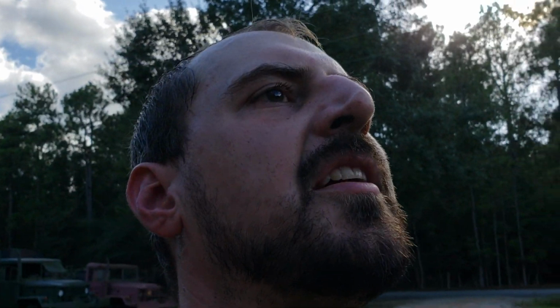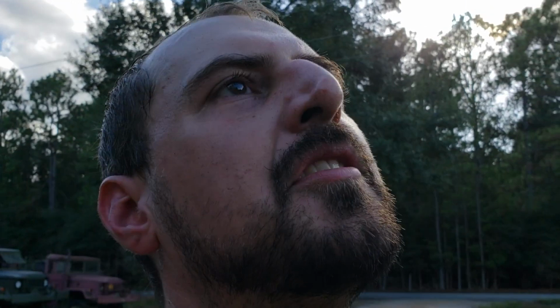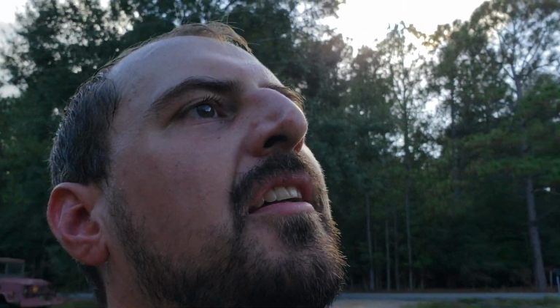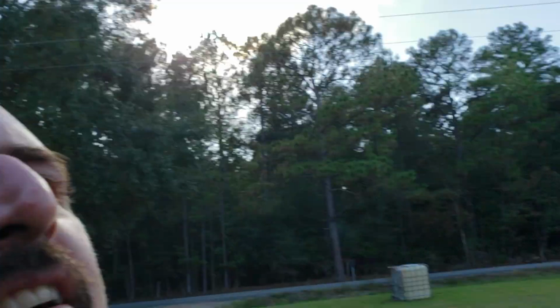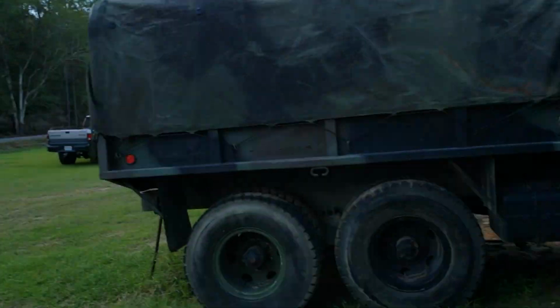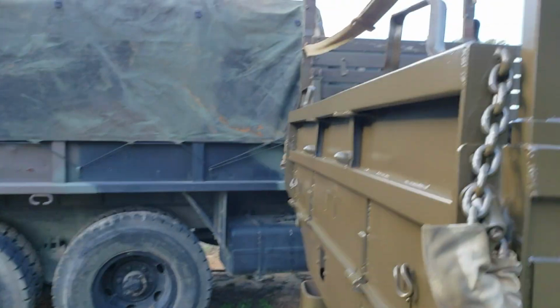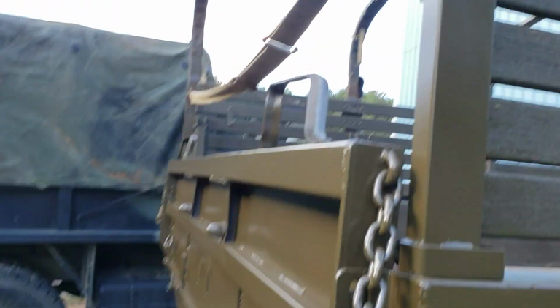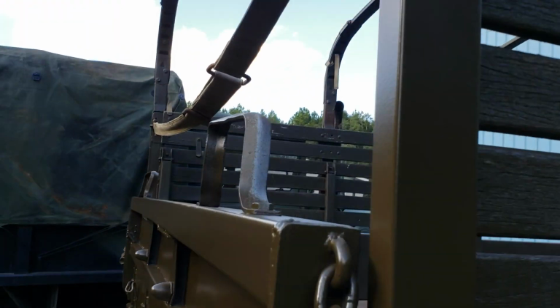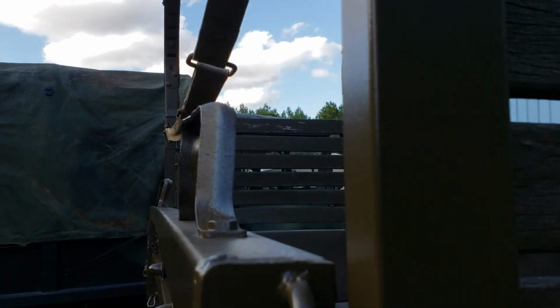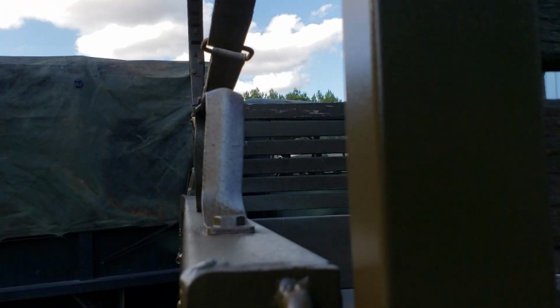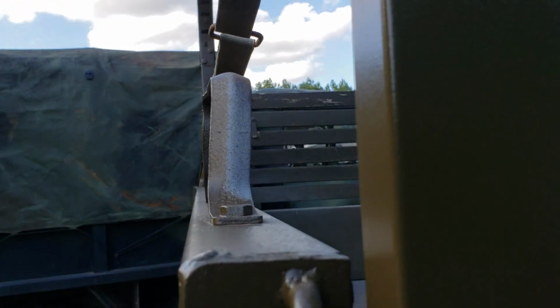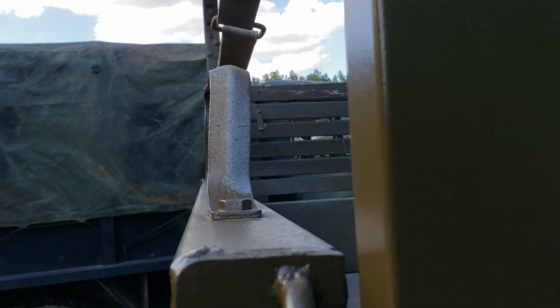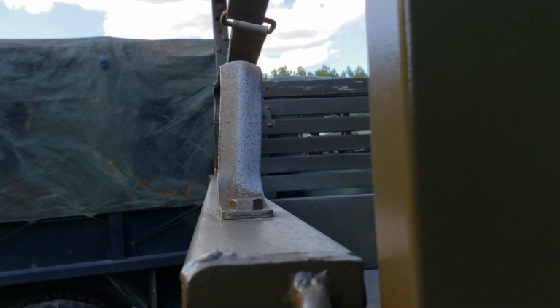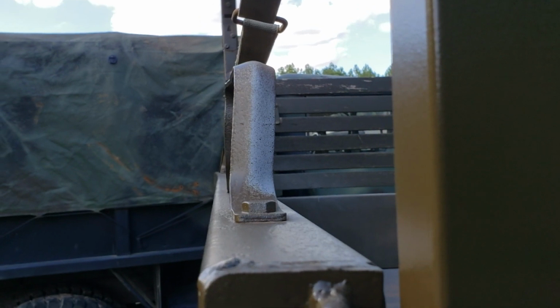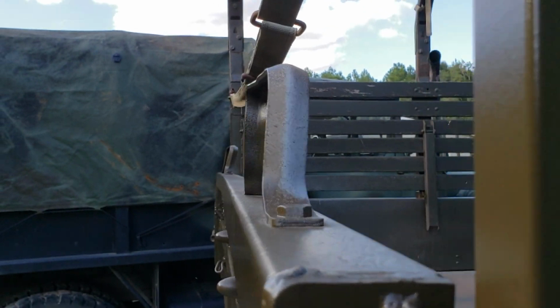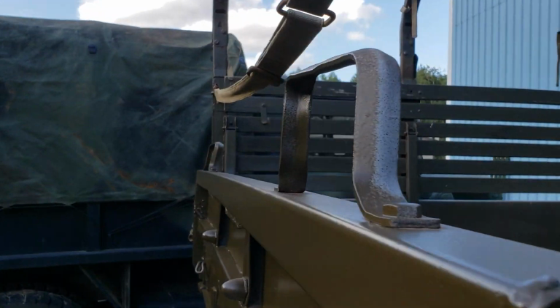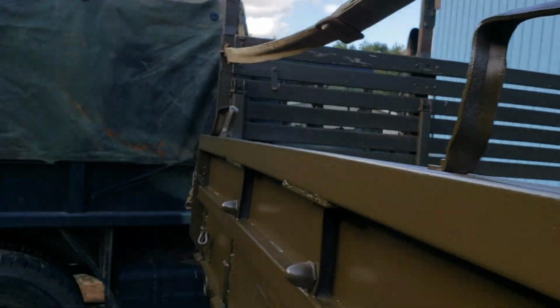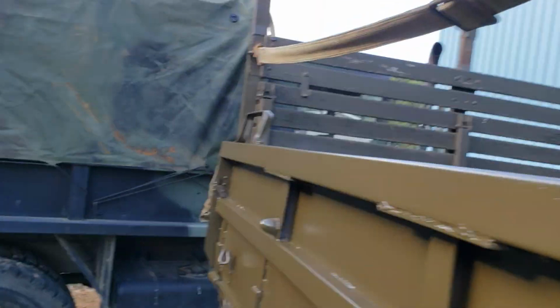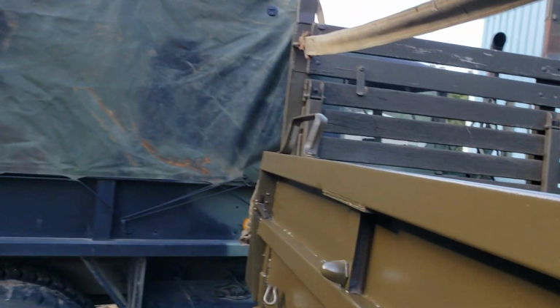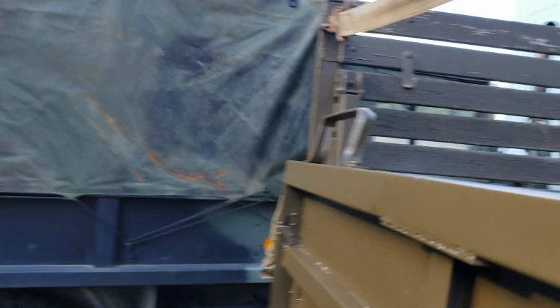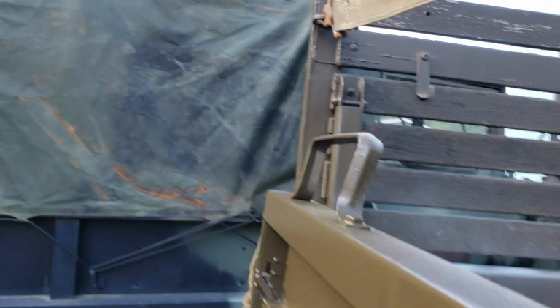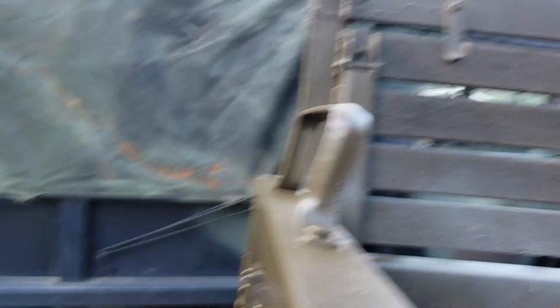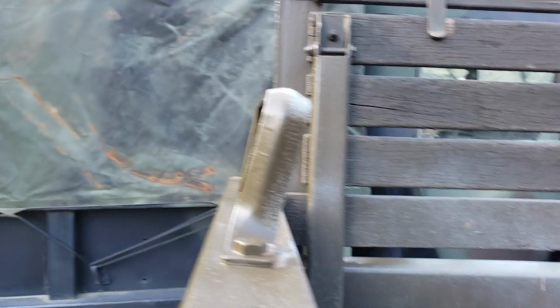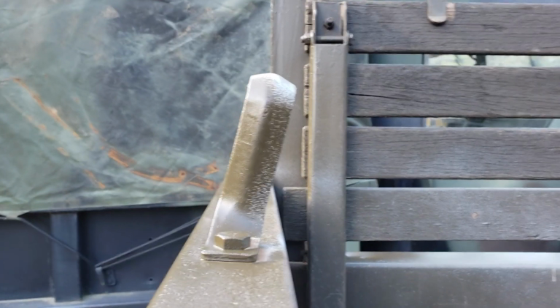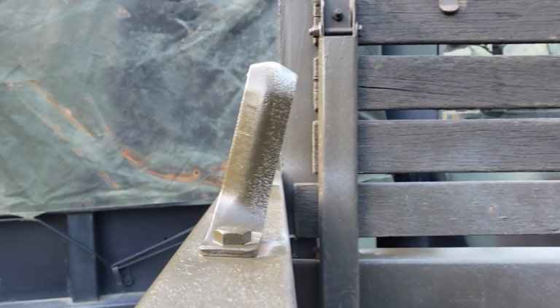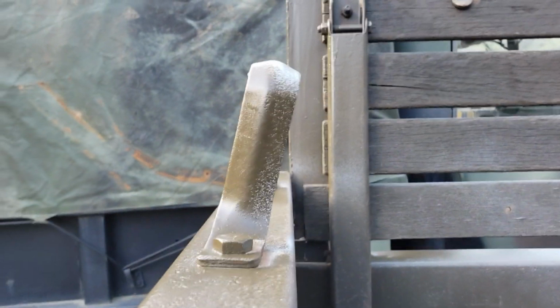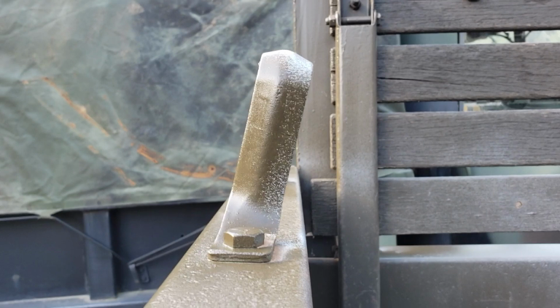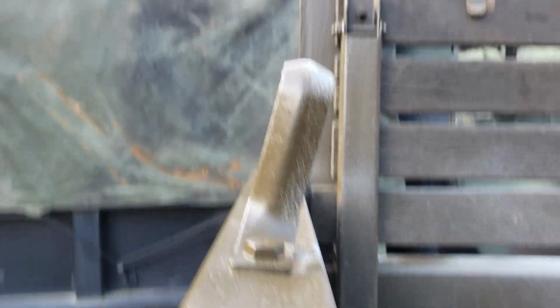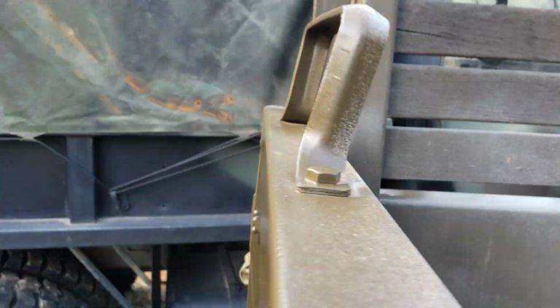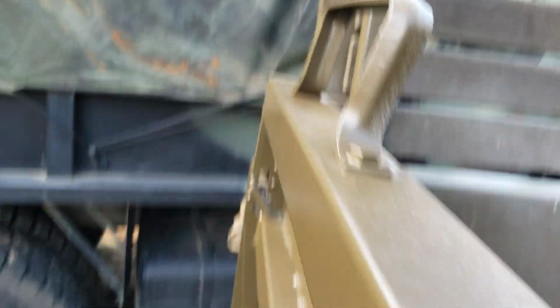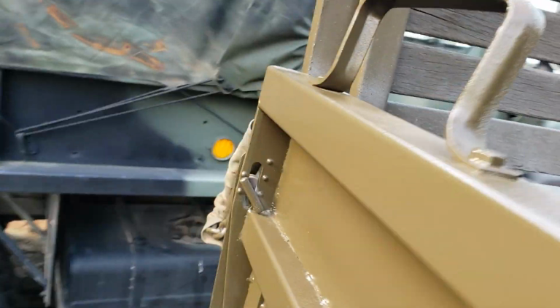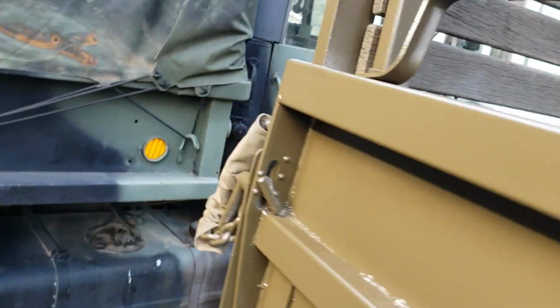I missed a spot — look right here. See that? Yeah, I missed a spot. I missed it on the other one too. I'll have to bring the ladder back here and actually get up there and get the top of it better.